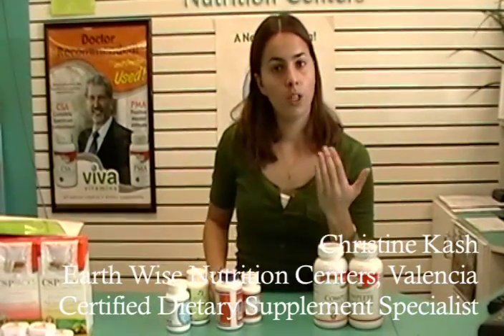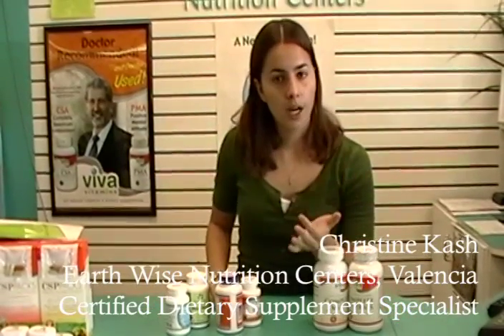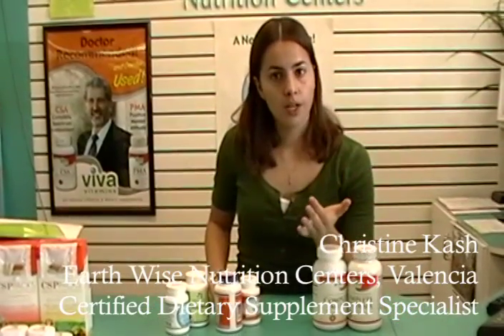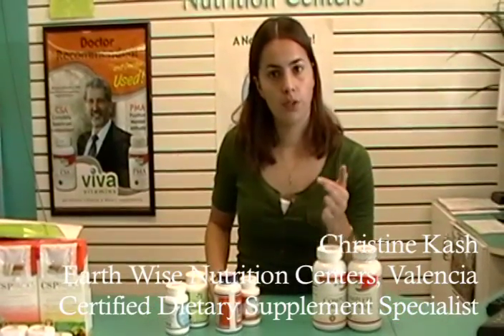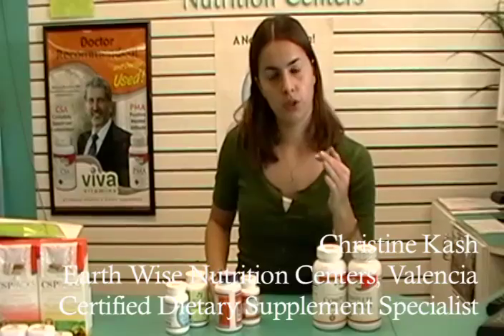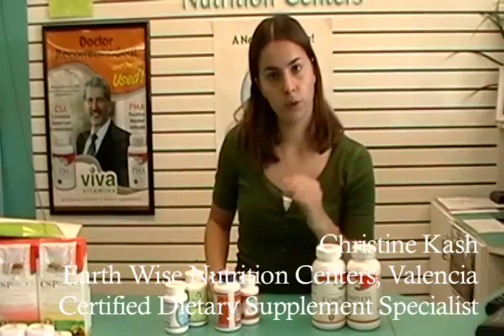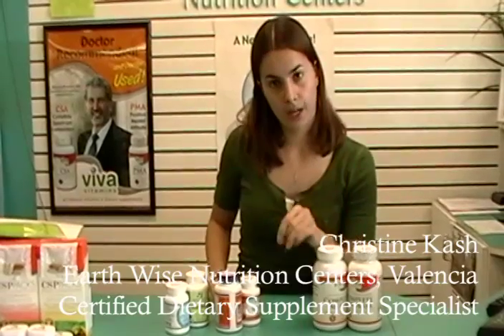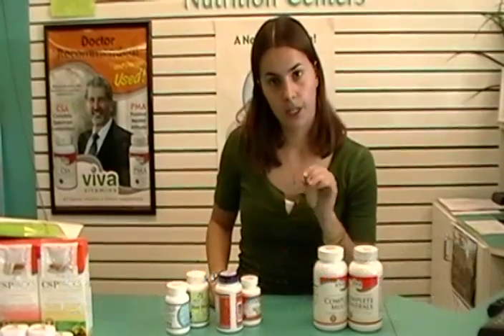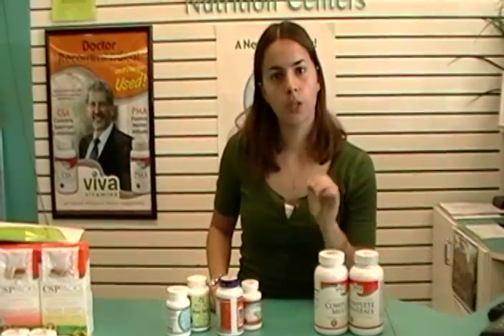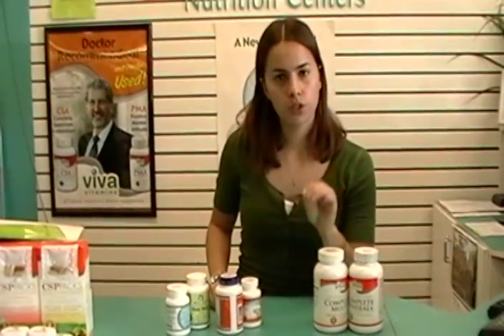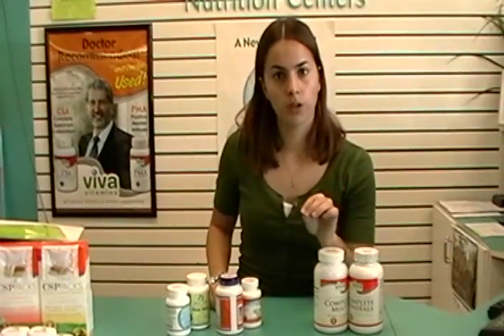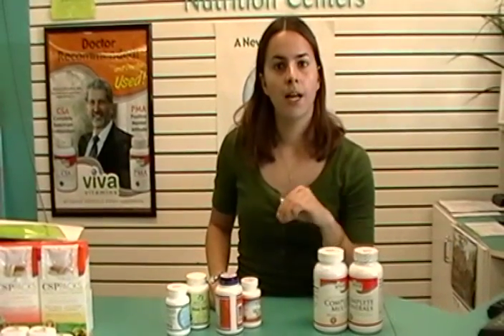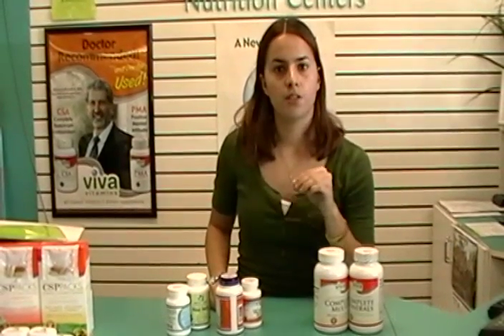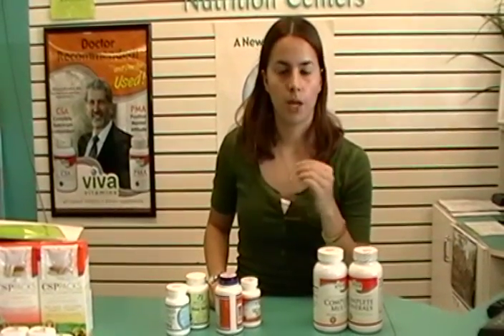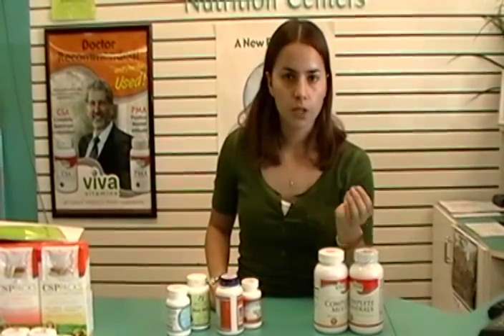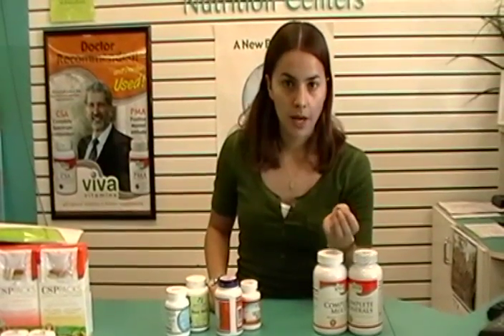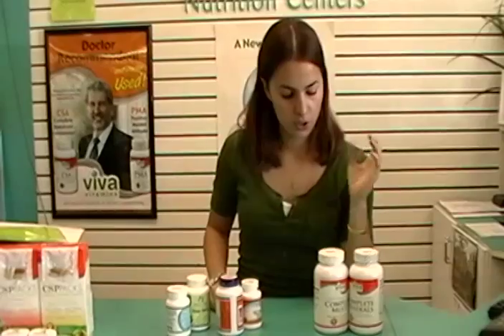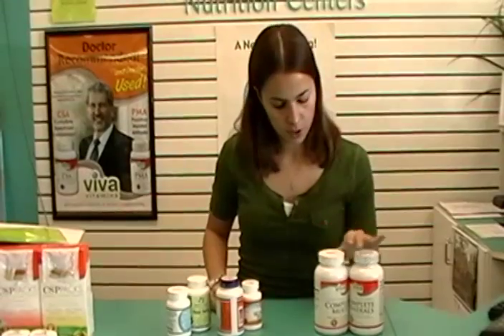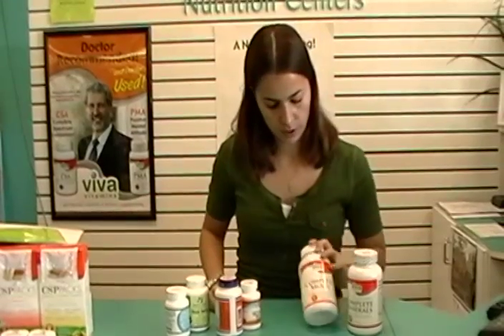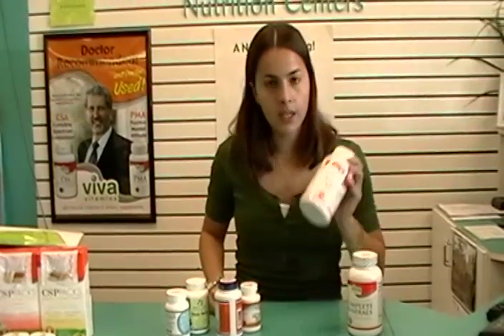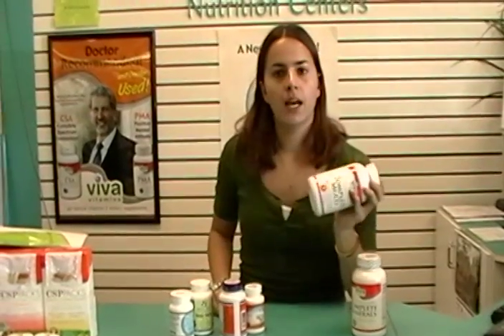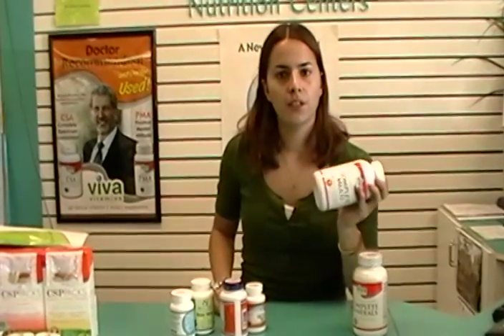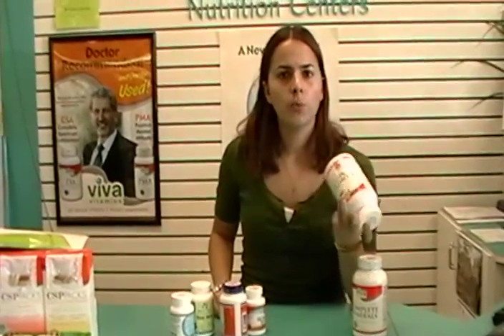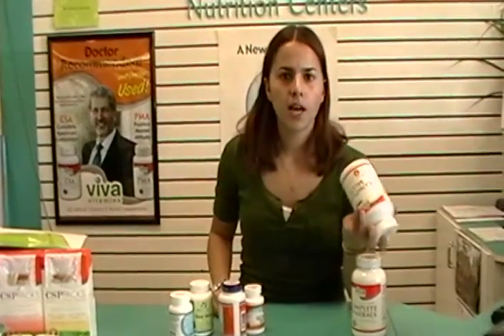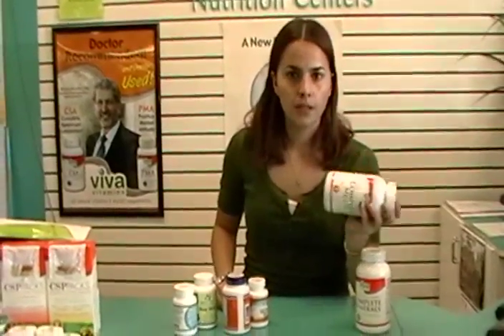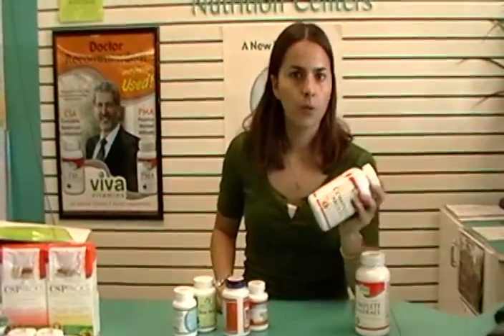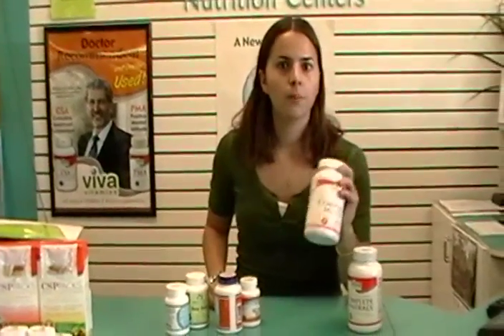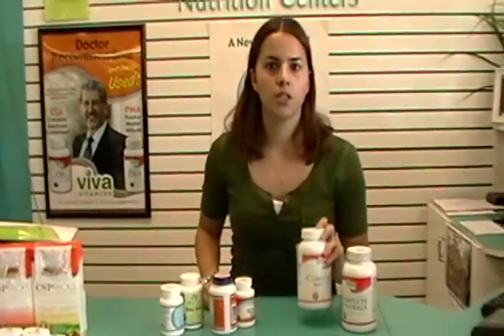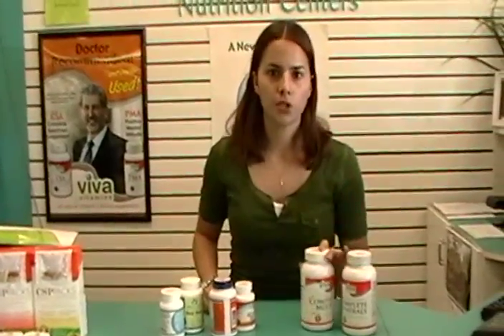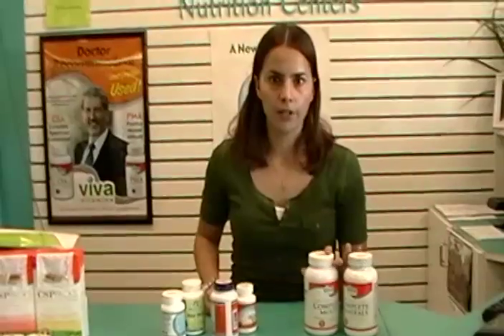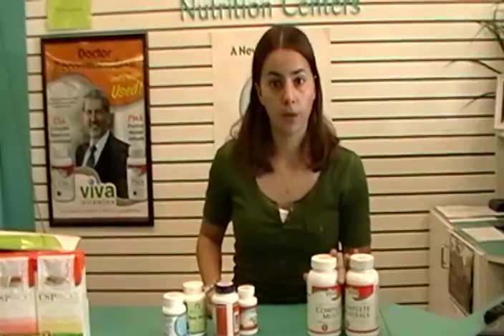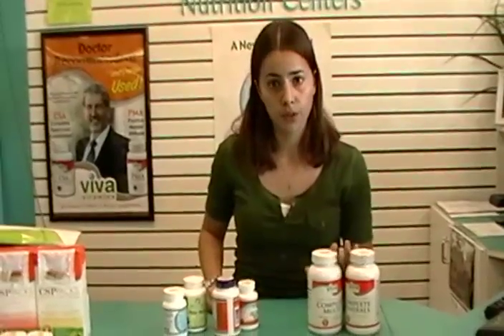A lot of times it comes up with multivitamins. A customer comes into the store and says, 'What type of multi do you have?' I show them one, and they say, 'Oh, but it's a tablet. I don't want tablets because they don't dissolve — they just go right through you.'